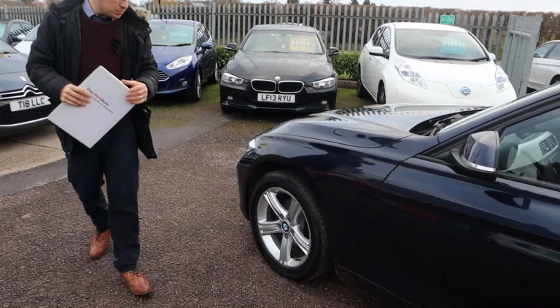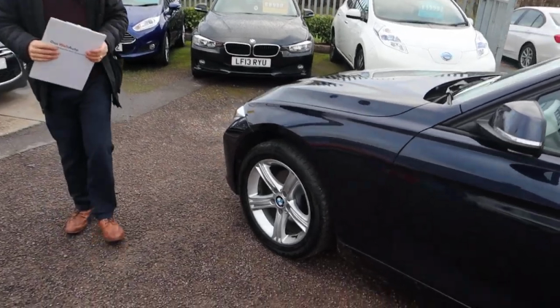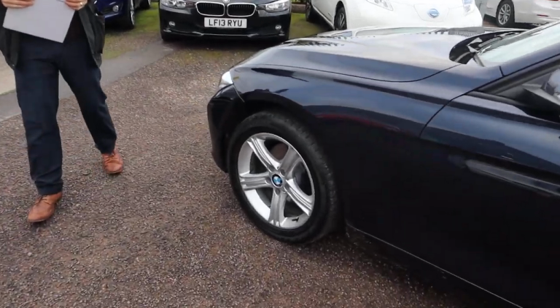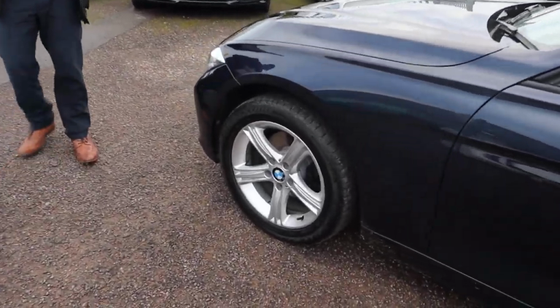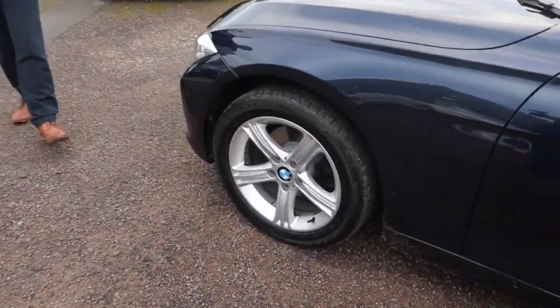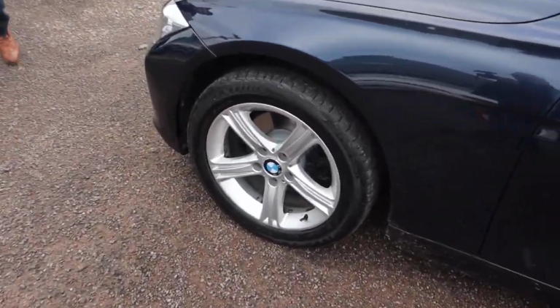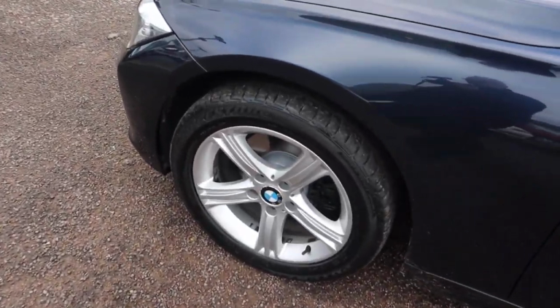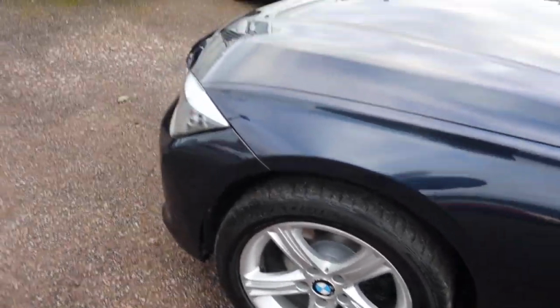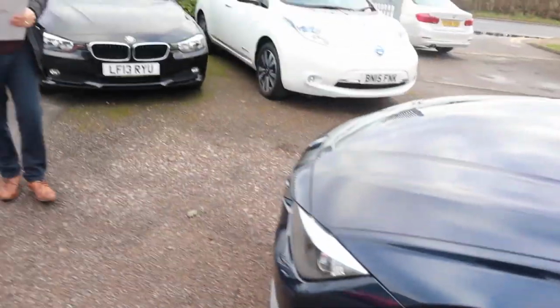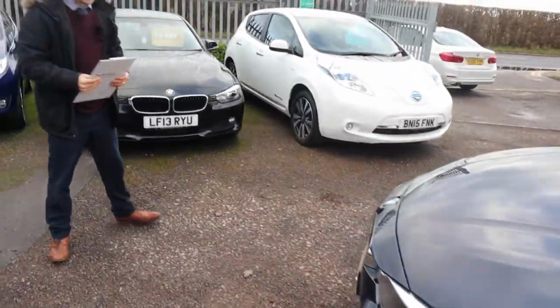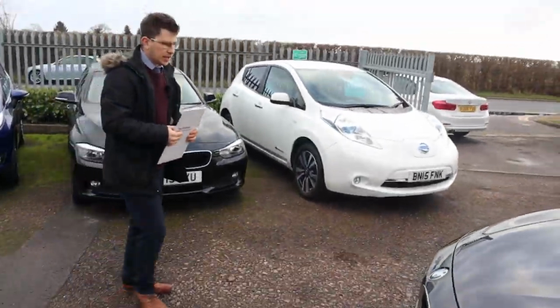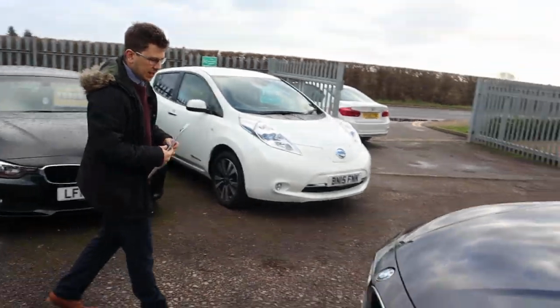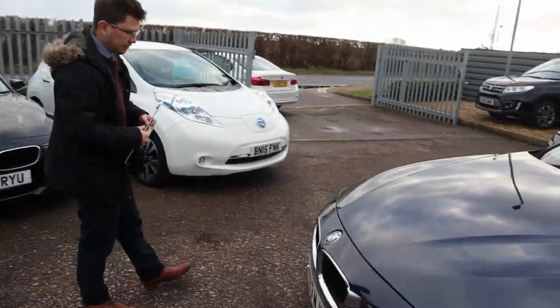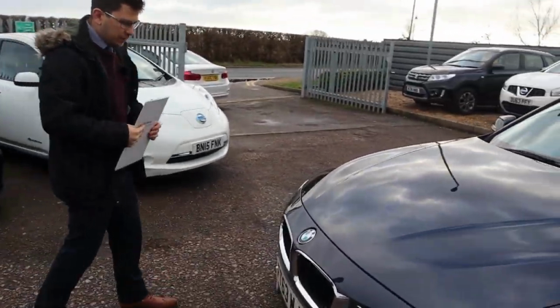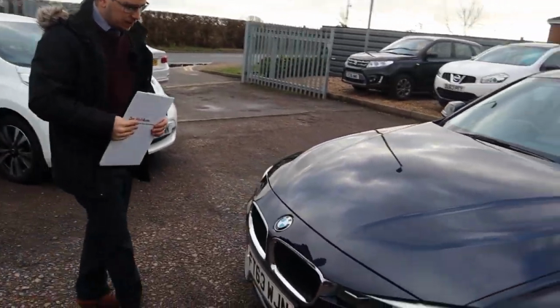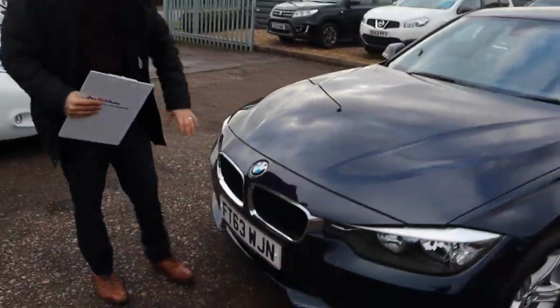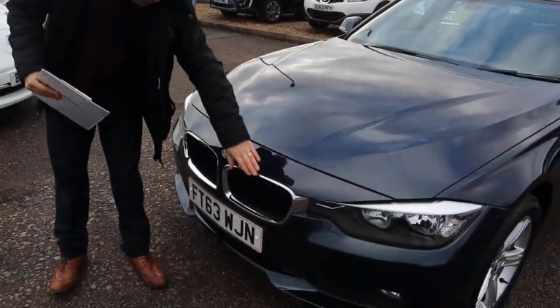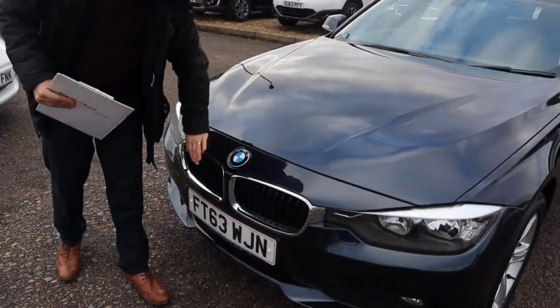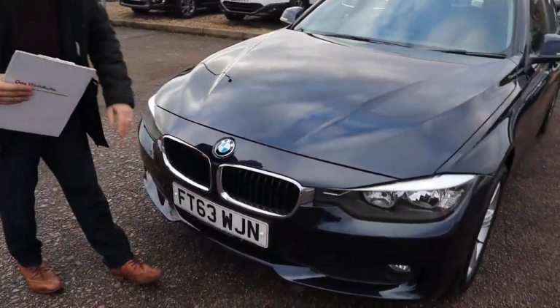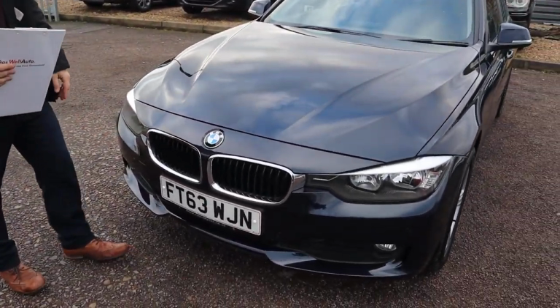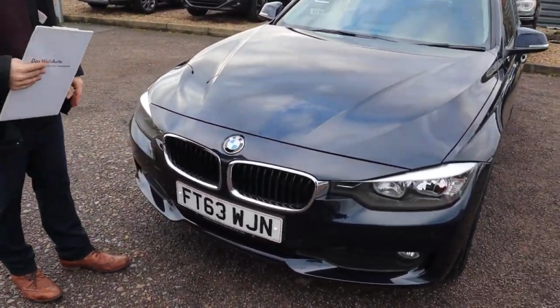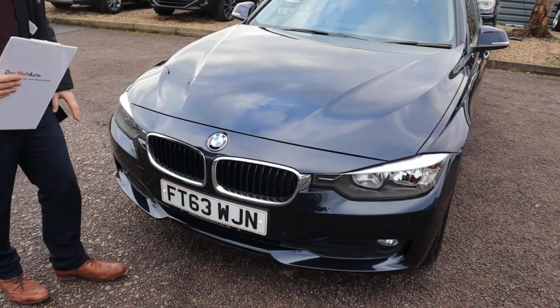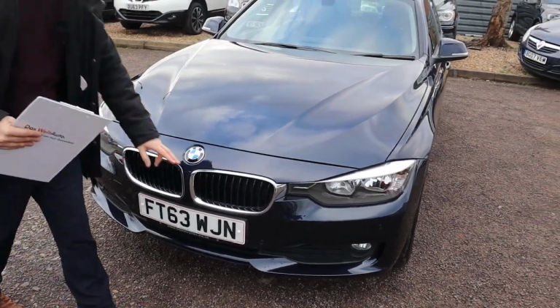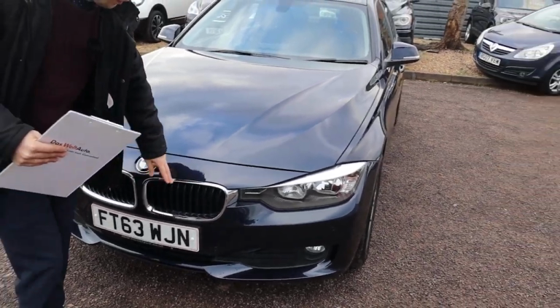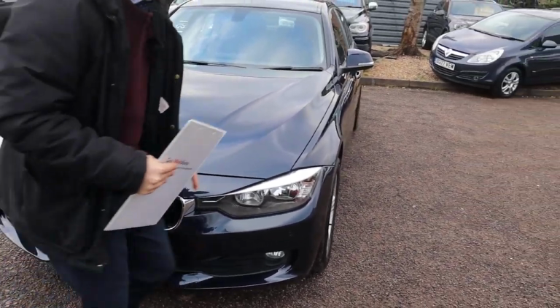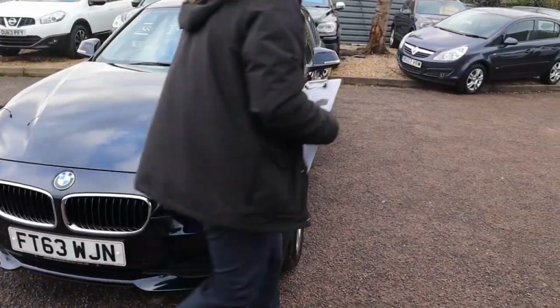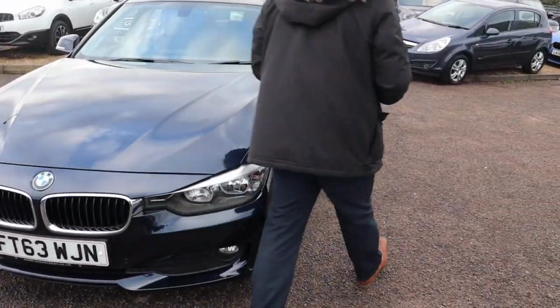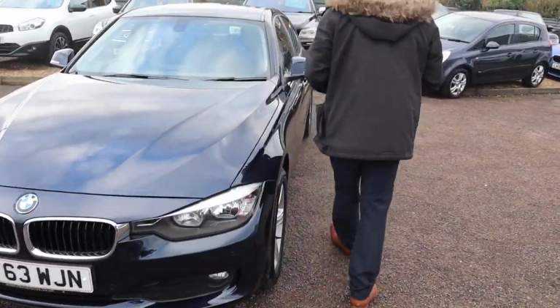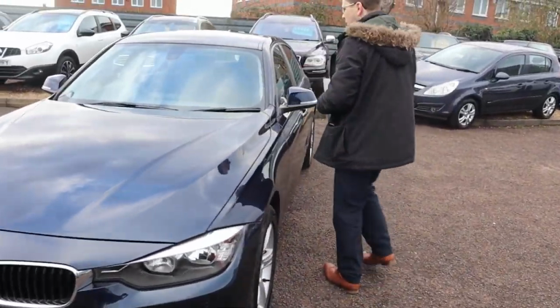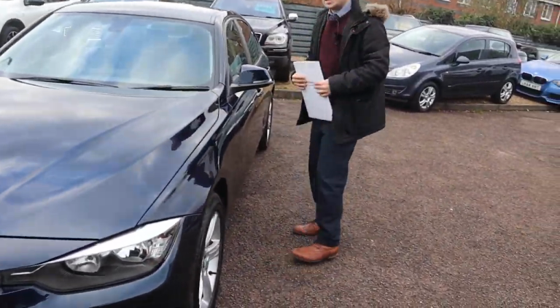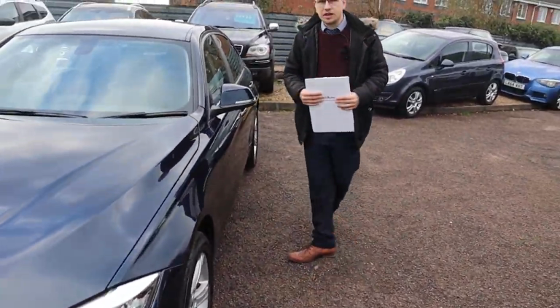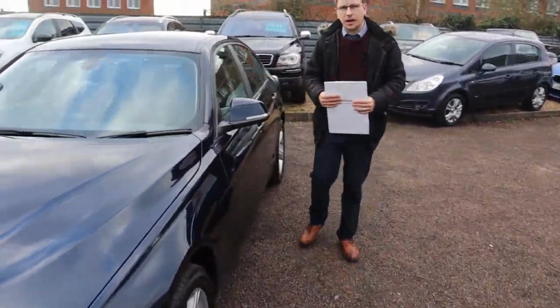Gorgeous BMW alloy wheels, and your typically fantastic front grille from BMW which you could recognise anywhere in the world. I like the fact that the front grille contrasts very well with the inside of the car as well.